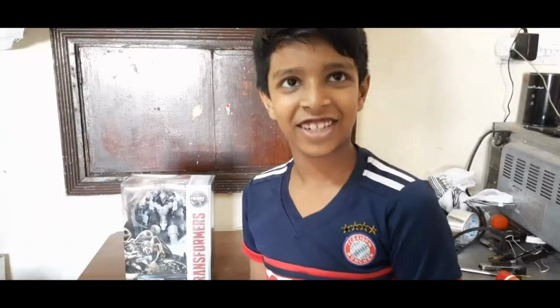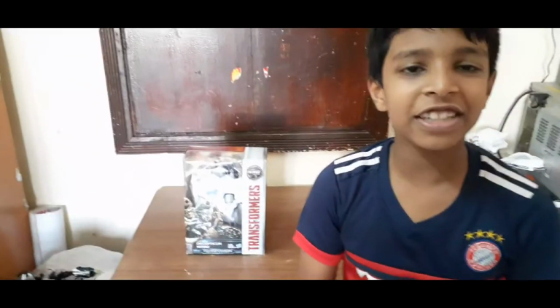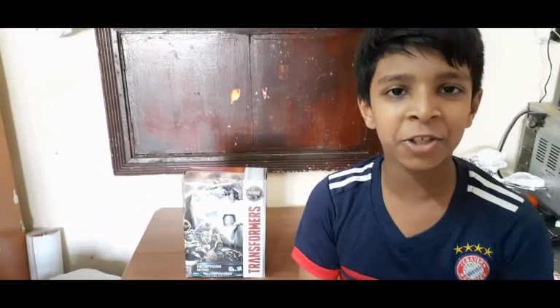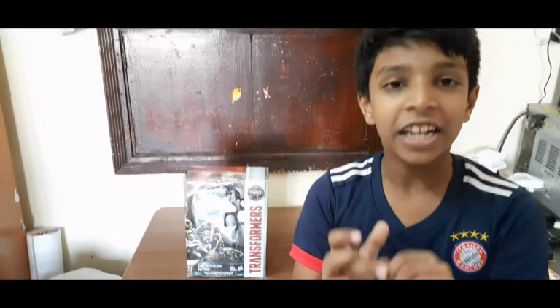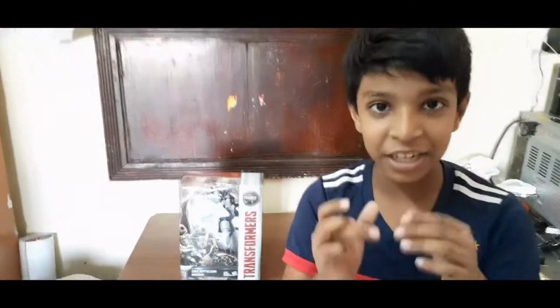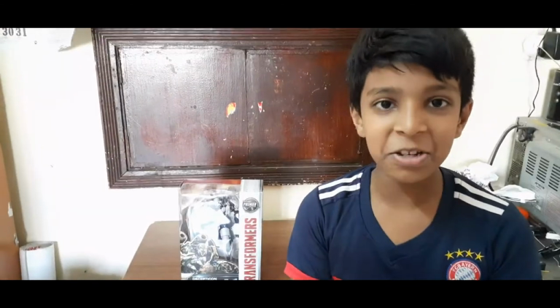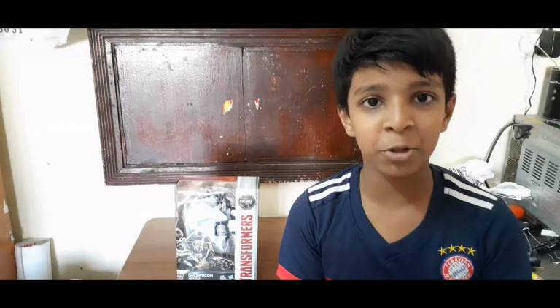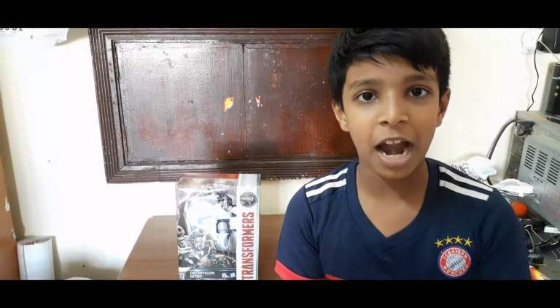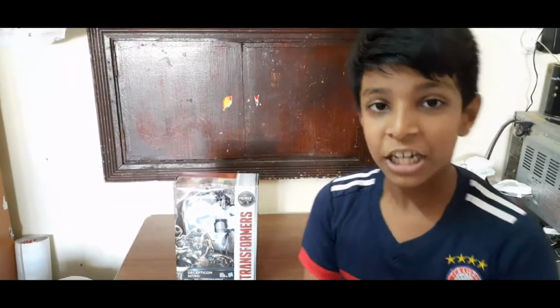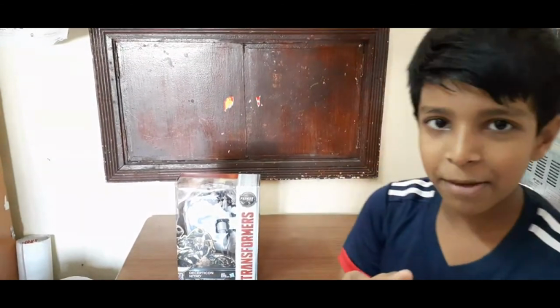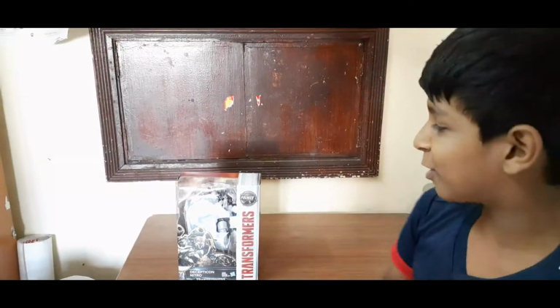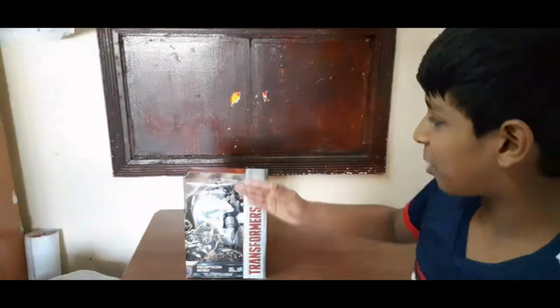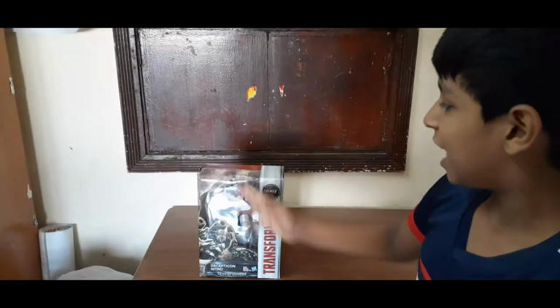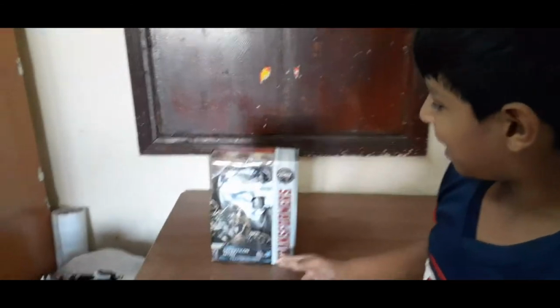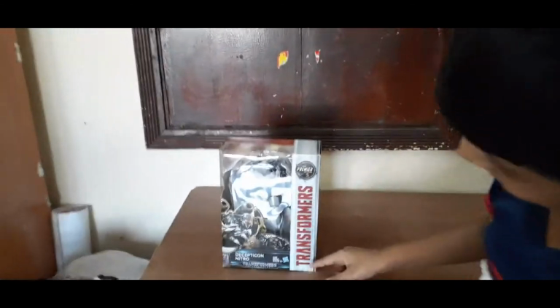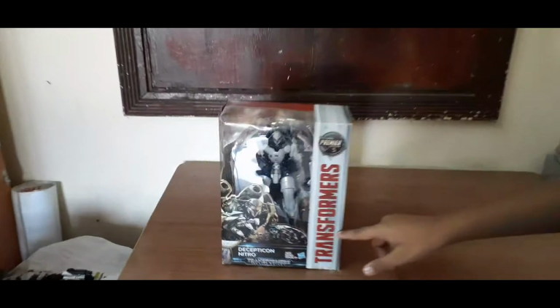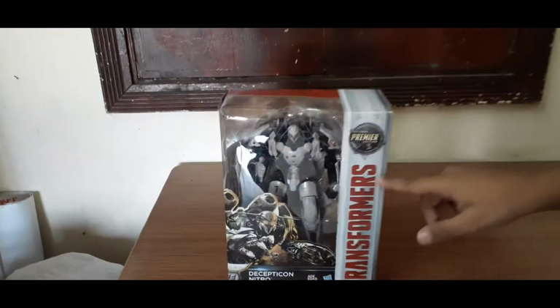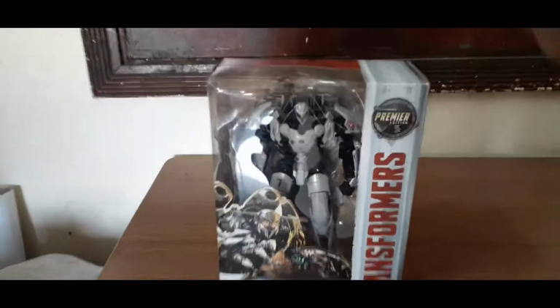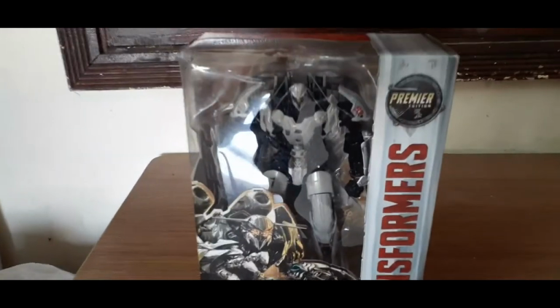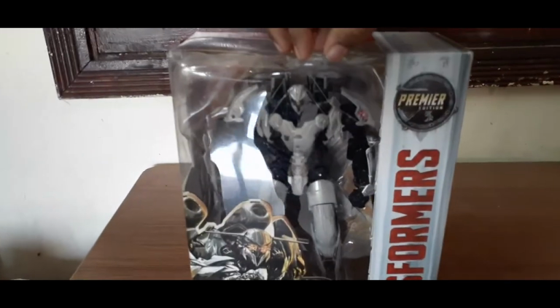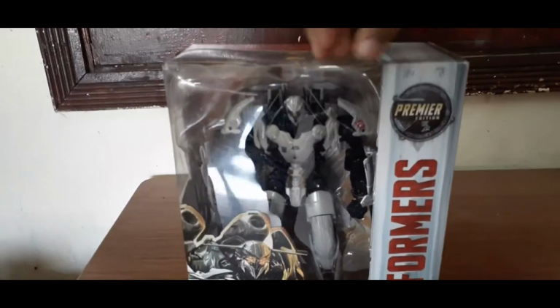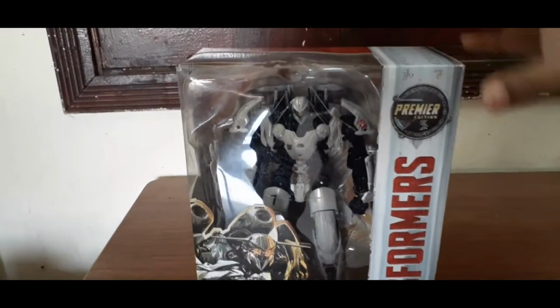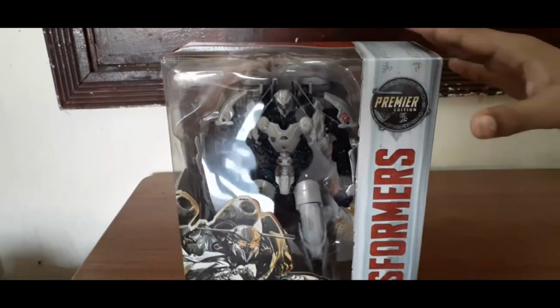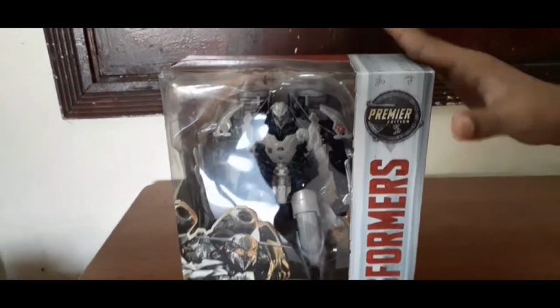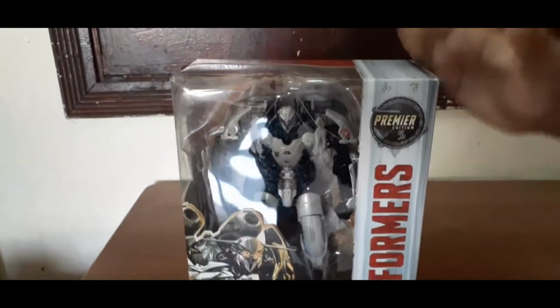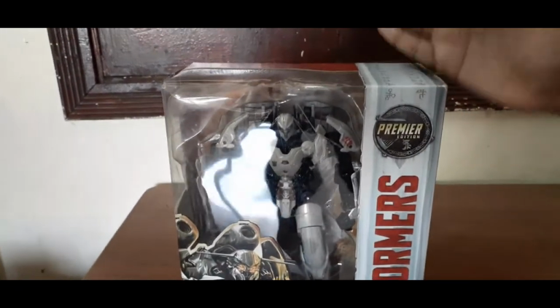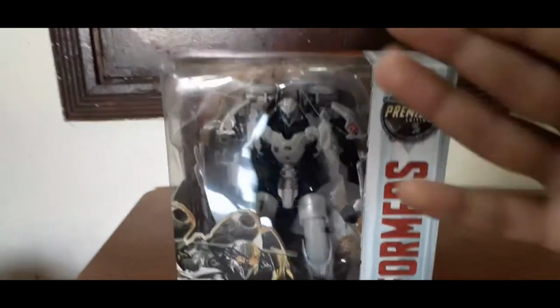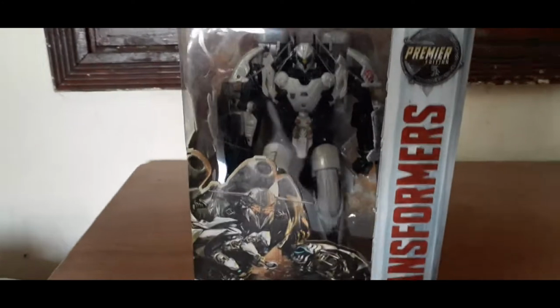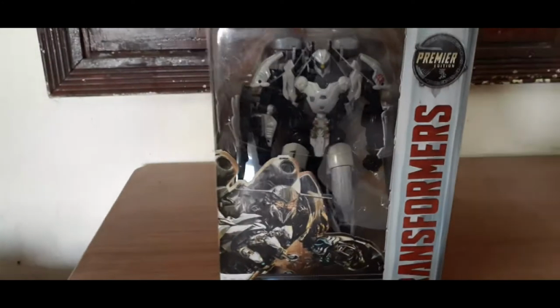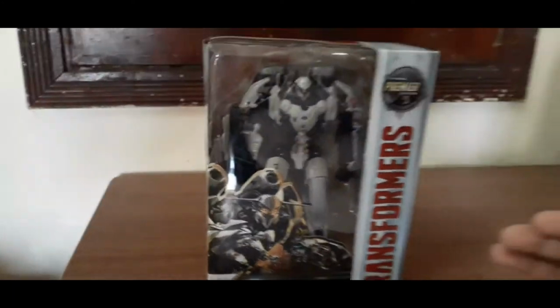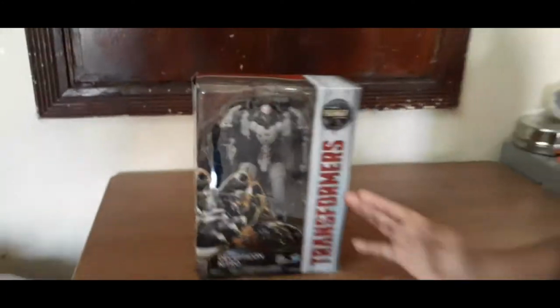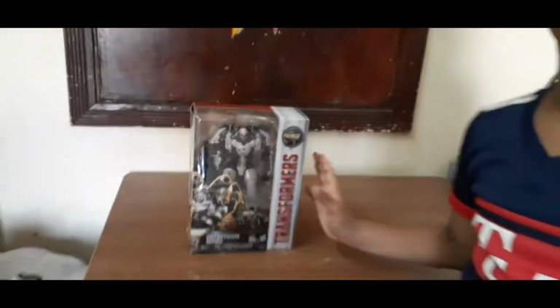Hello friends, welcome to Kids Review! Today I am unboxing a Transformers Robot. Today I am opening and showing you everyone.